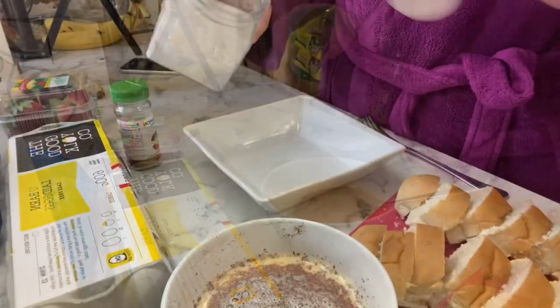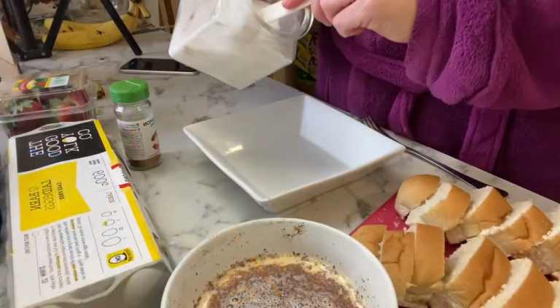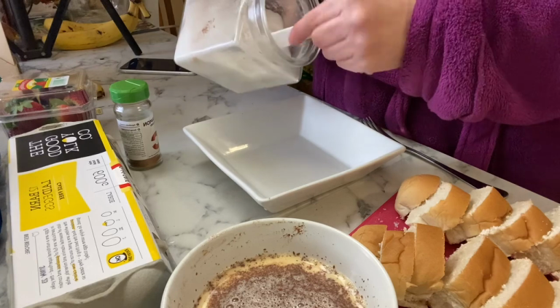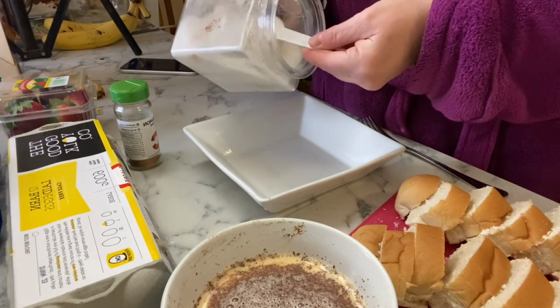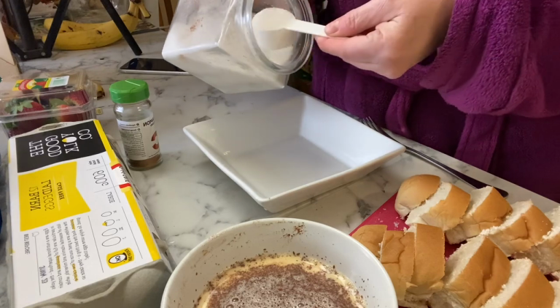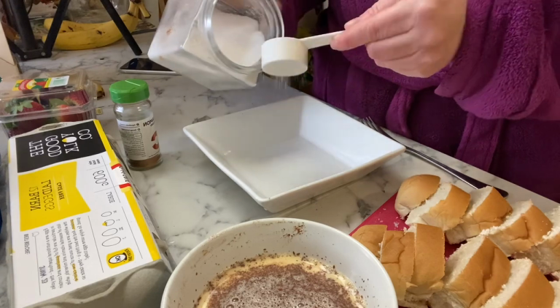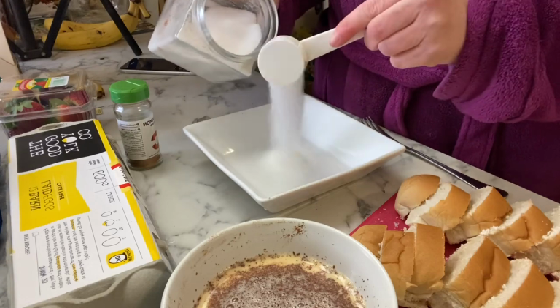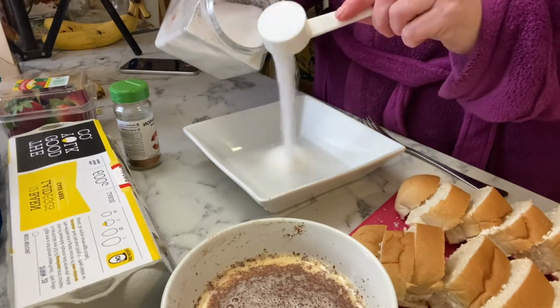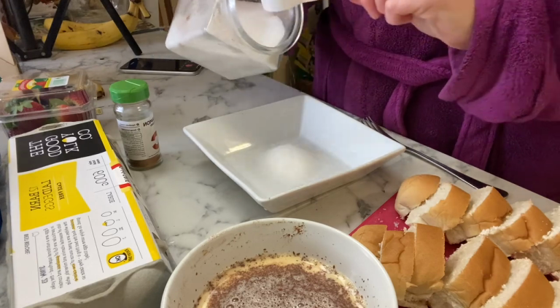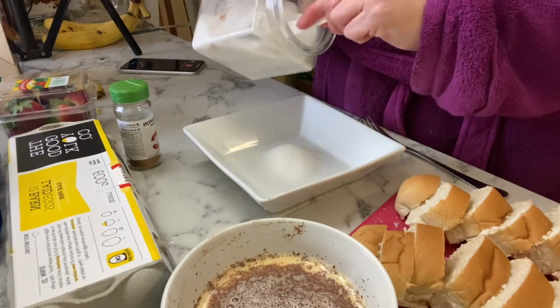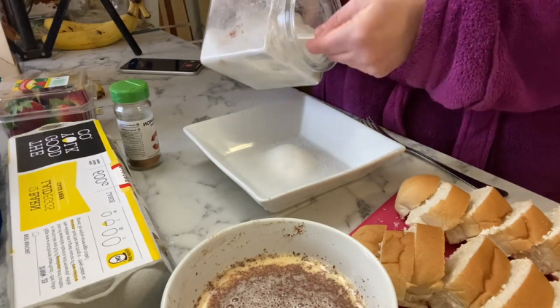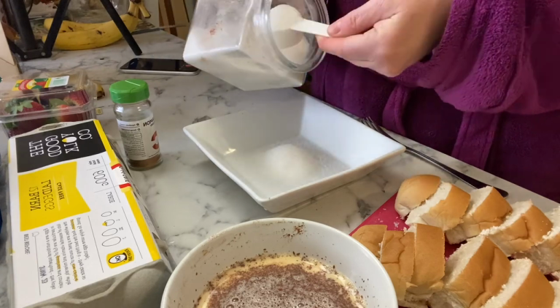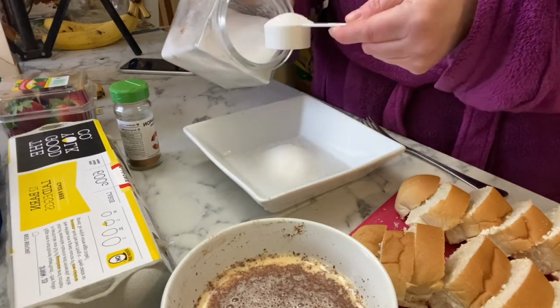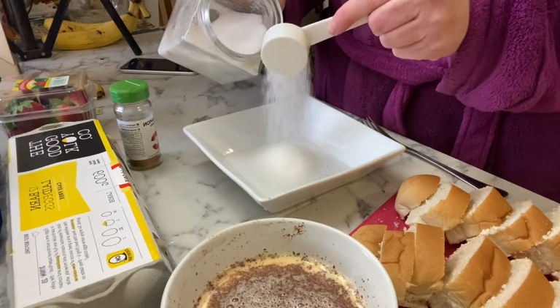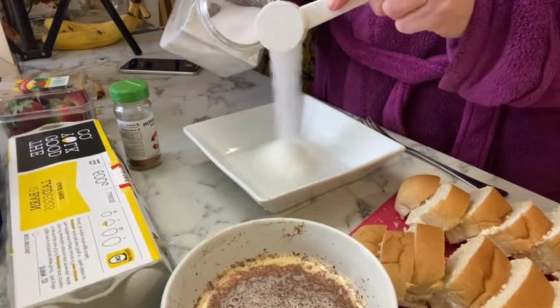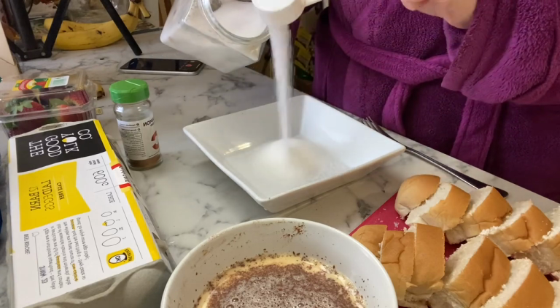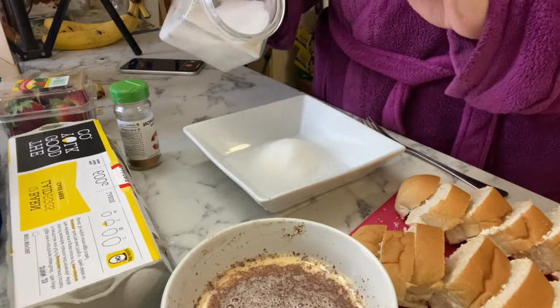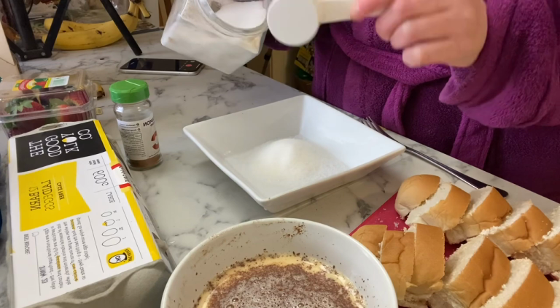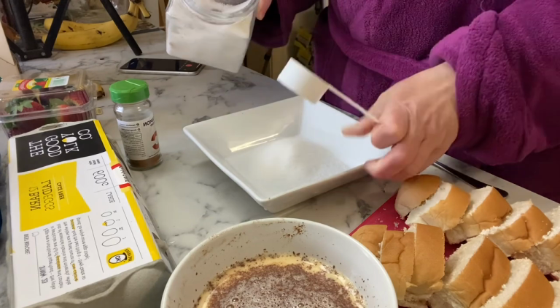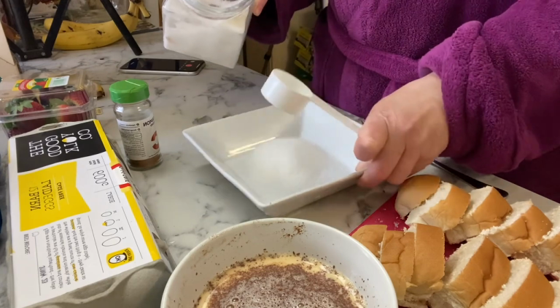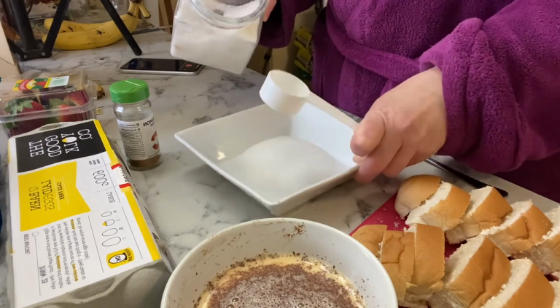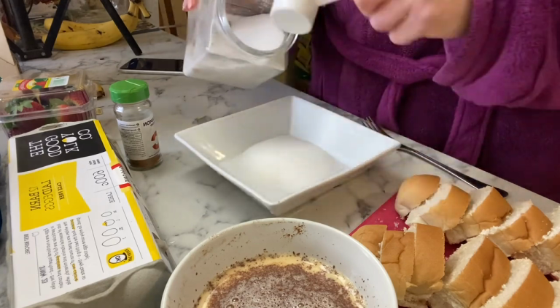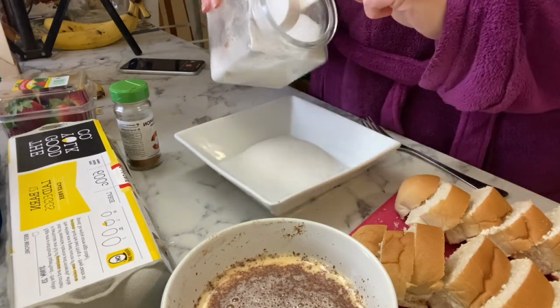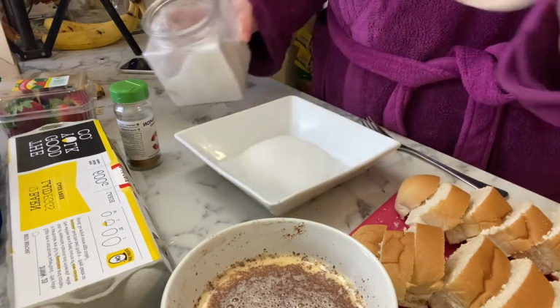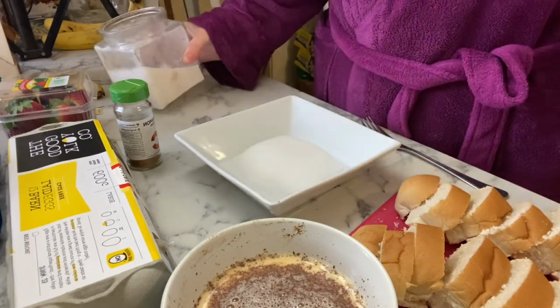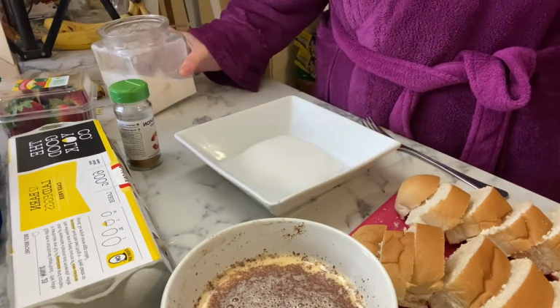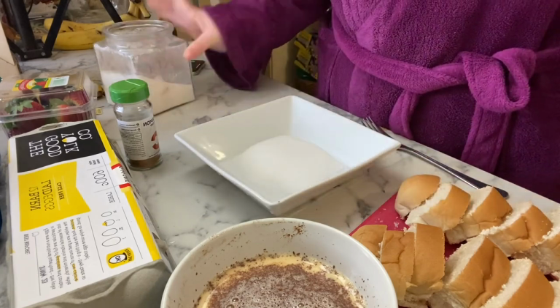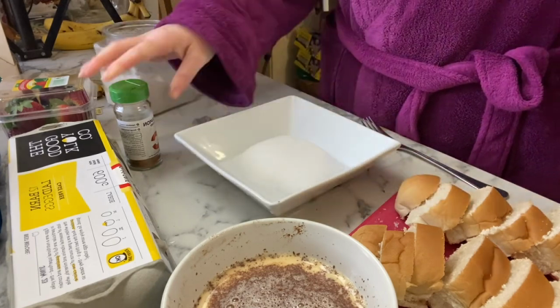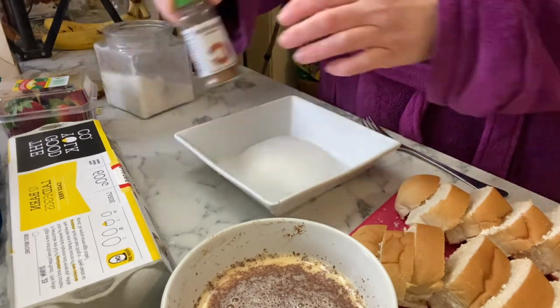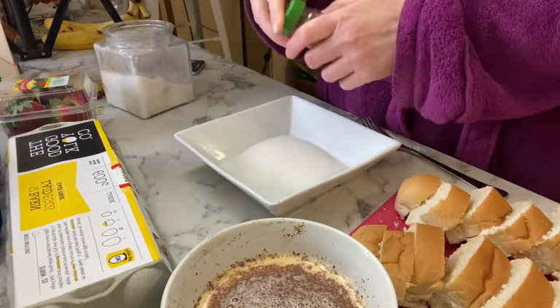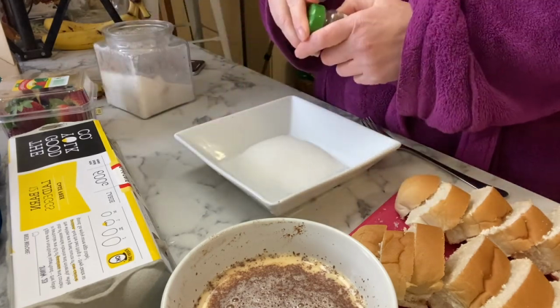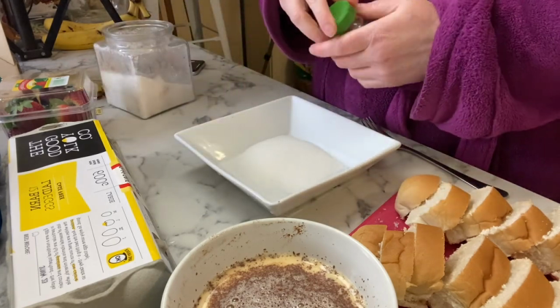I'm also making a cinnamon sugar mix — this is just caster sugar with some ground cinnamon powder sprinkled in and mixed through.